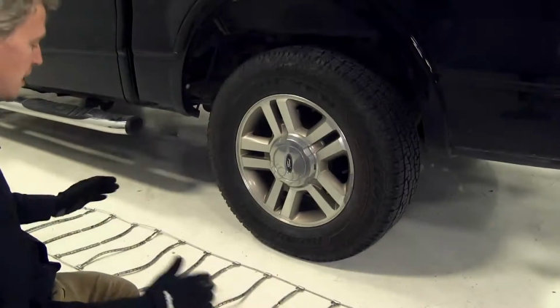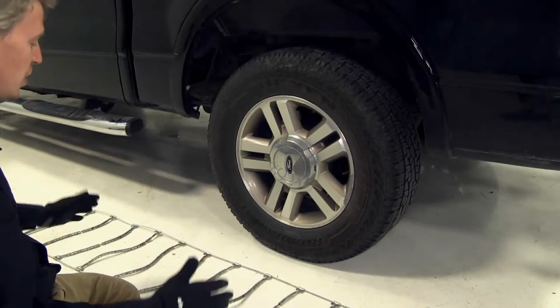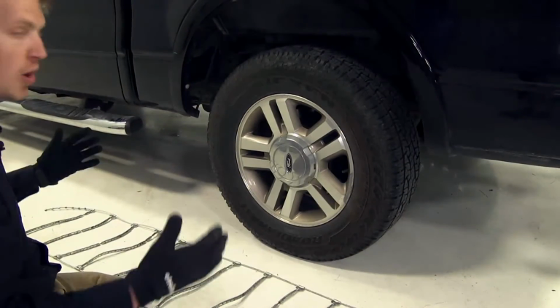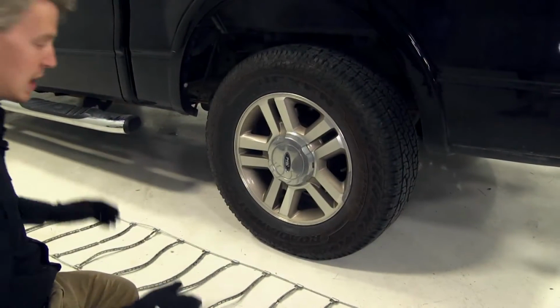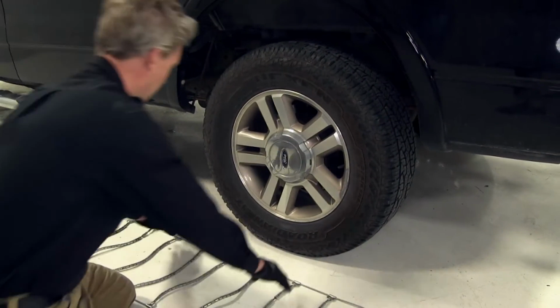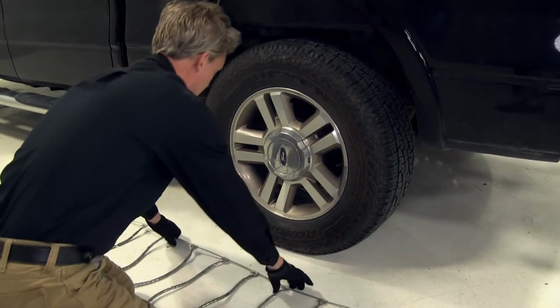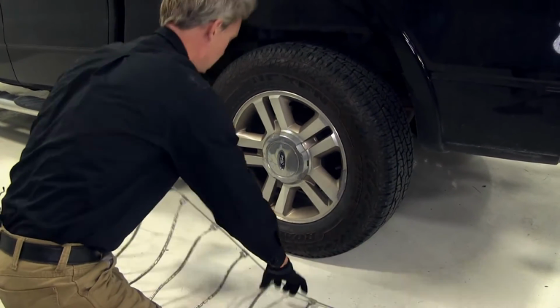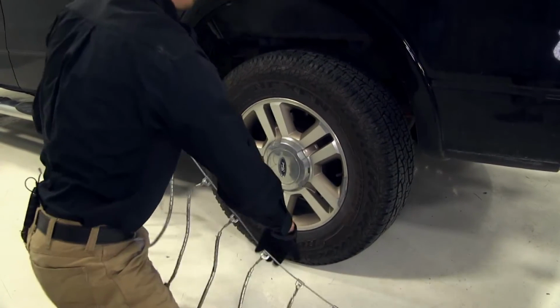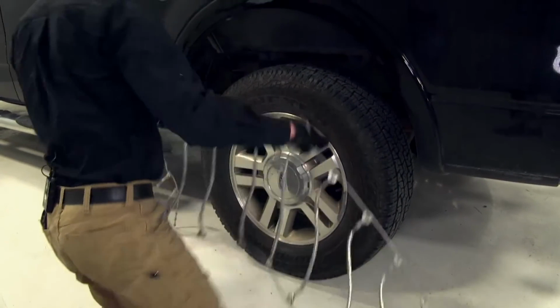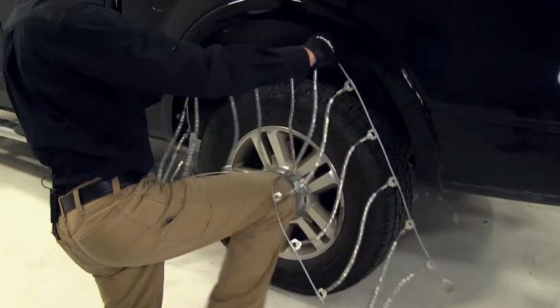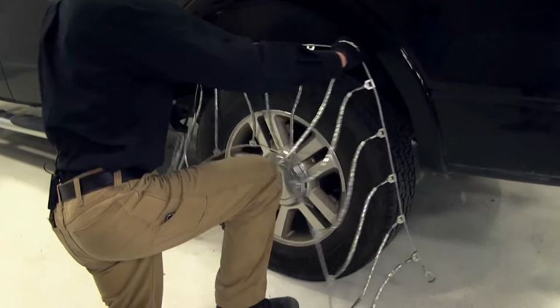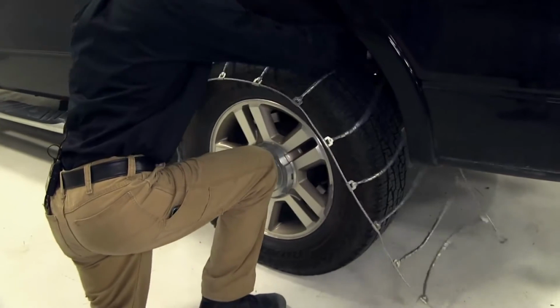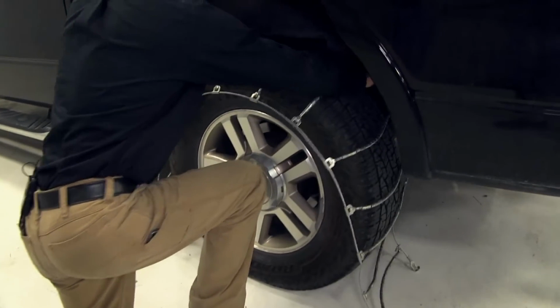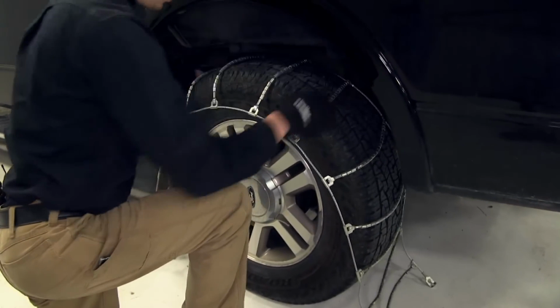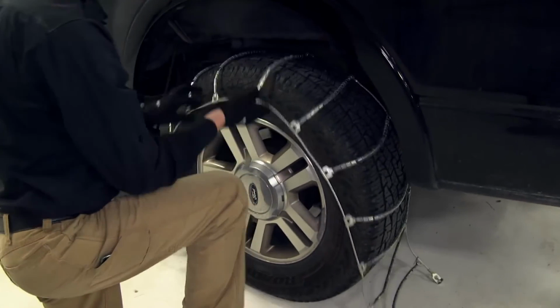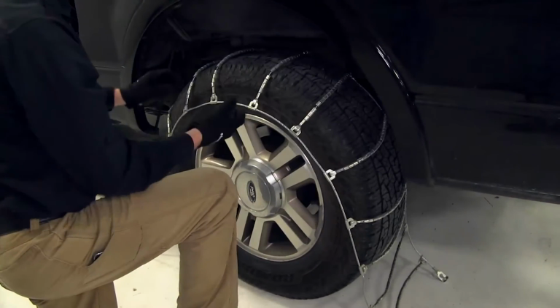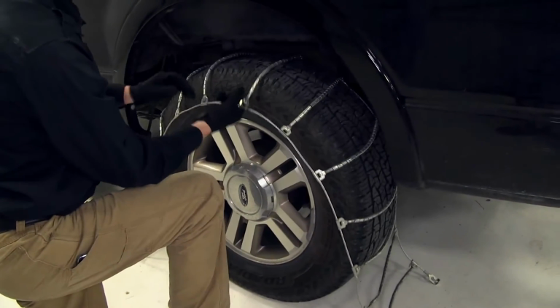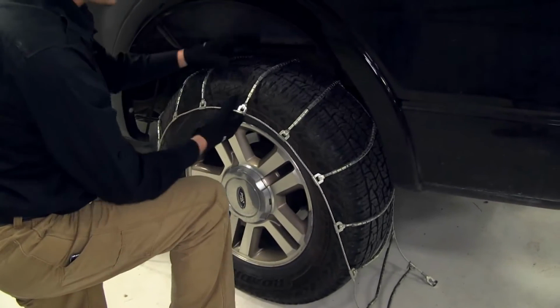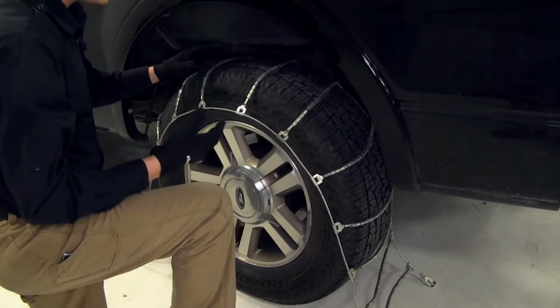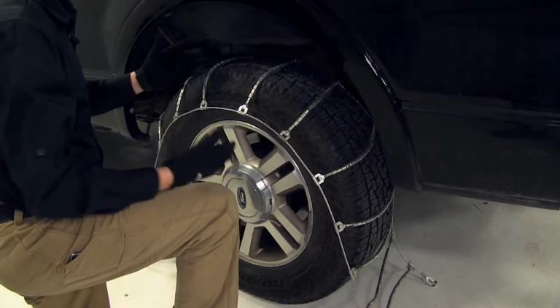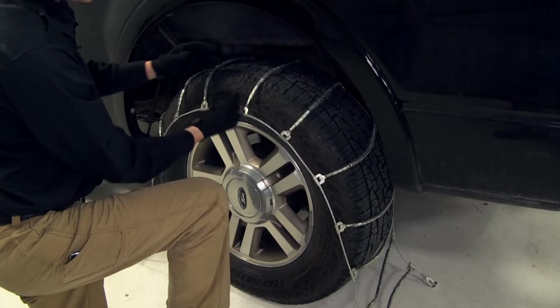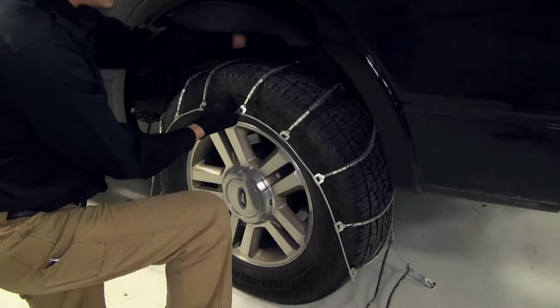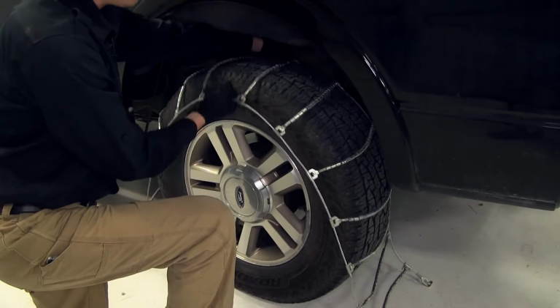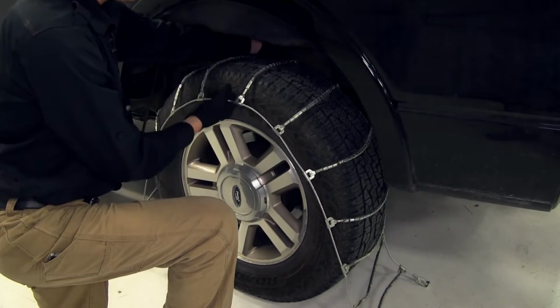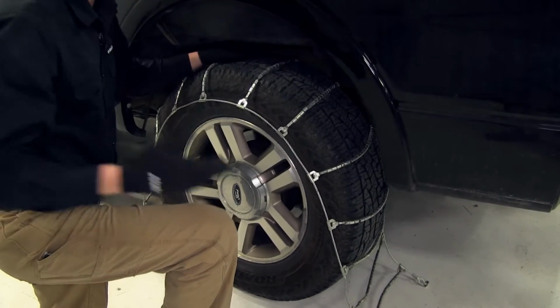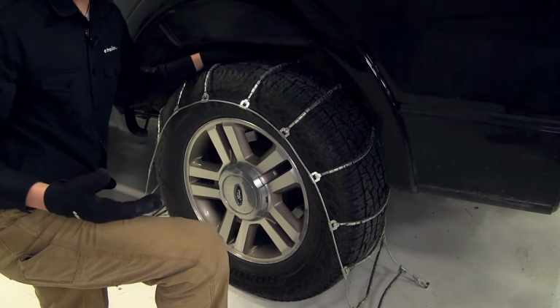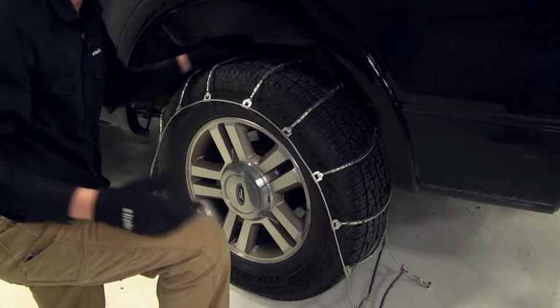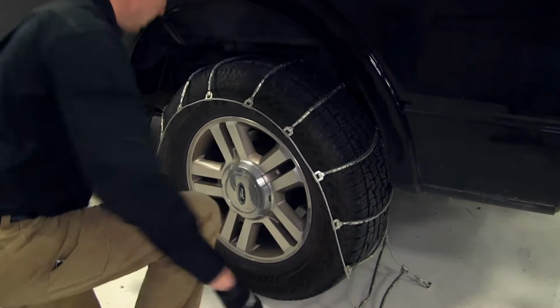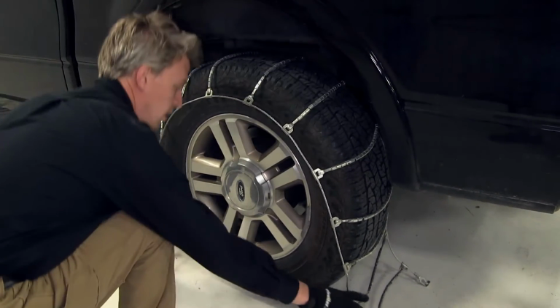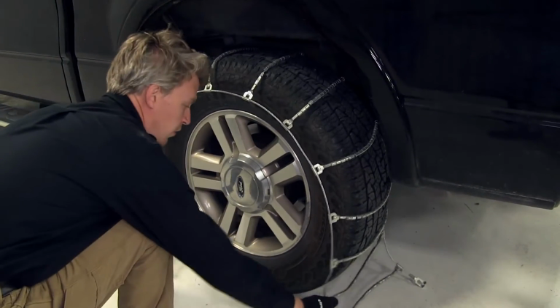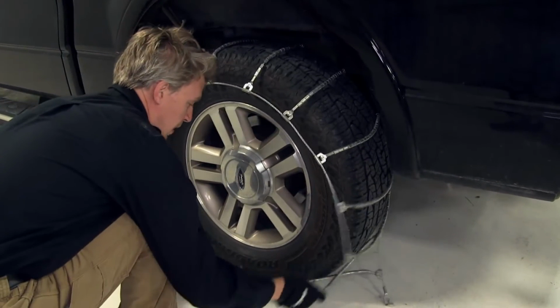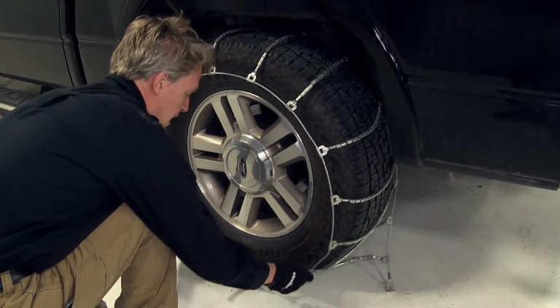Now let's drape our chain over our tire. I'm going to grab here at the center and put it over like so. We want to make sure it's even on both sides, so I'm going to grab the cable in the front, feel around in the back, and make sure it's about the same. Then we can finish draping it around our tire.